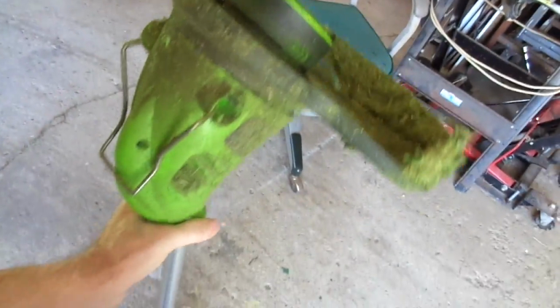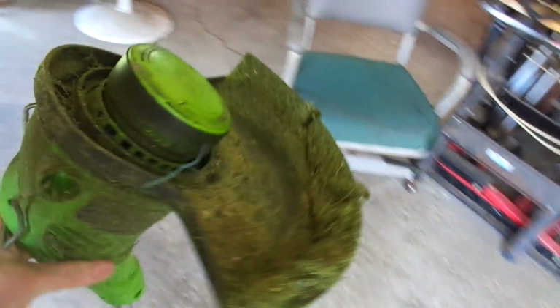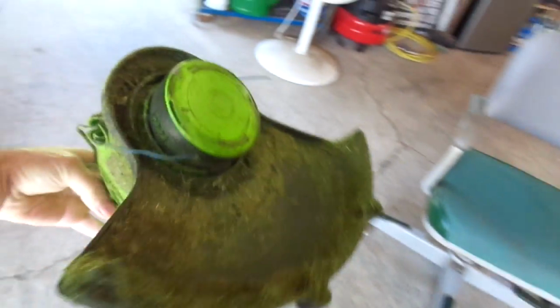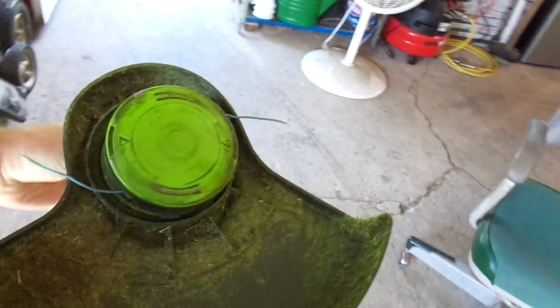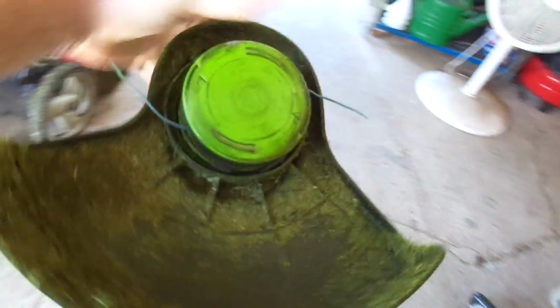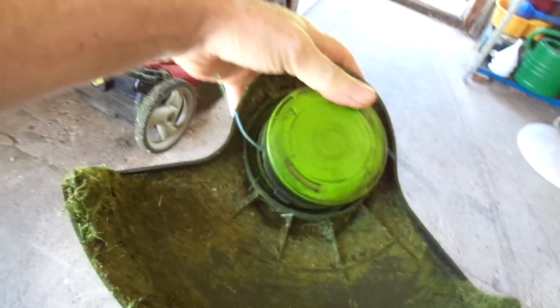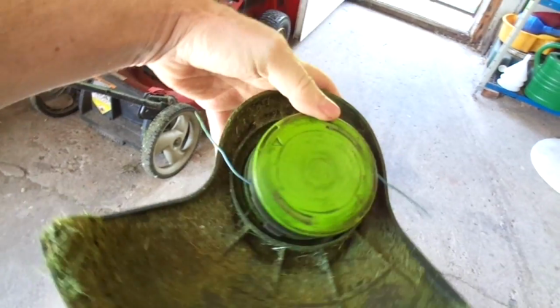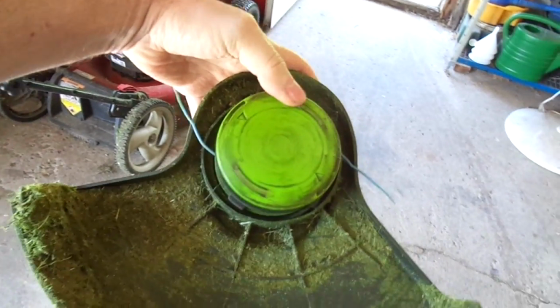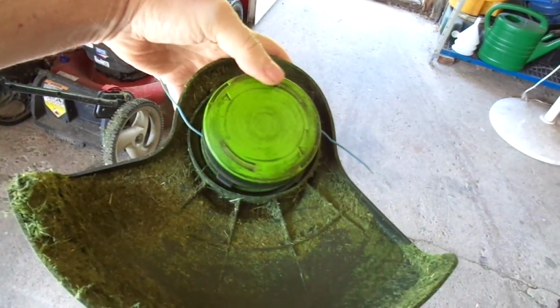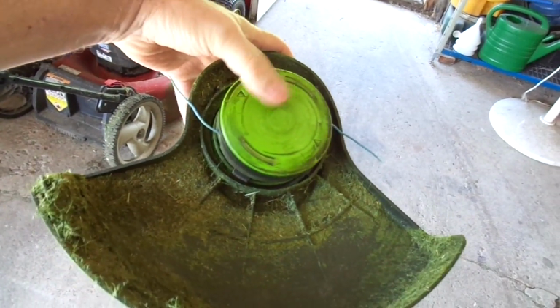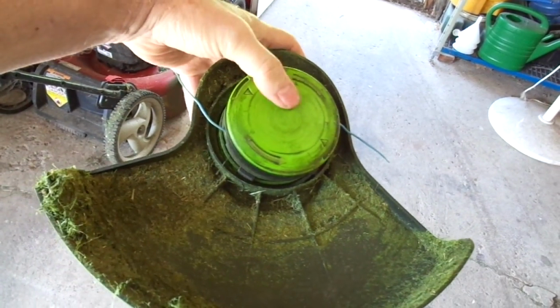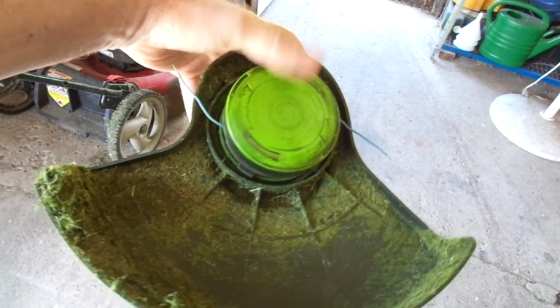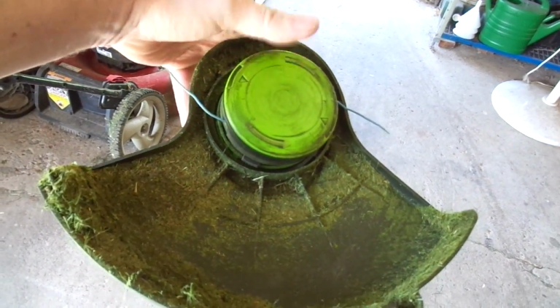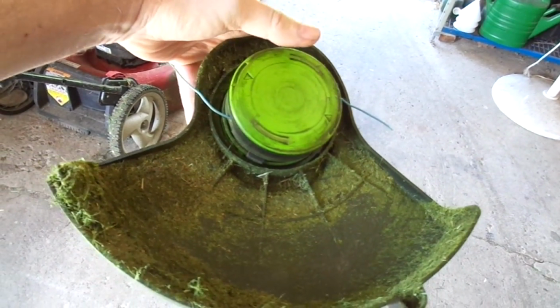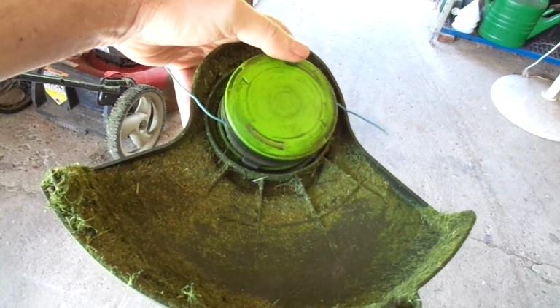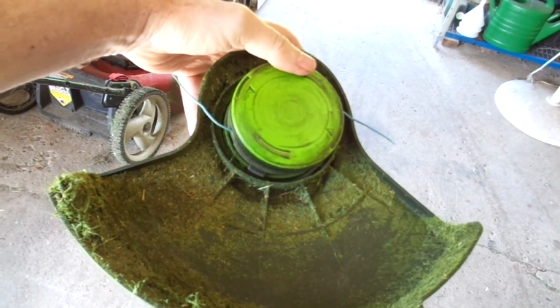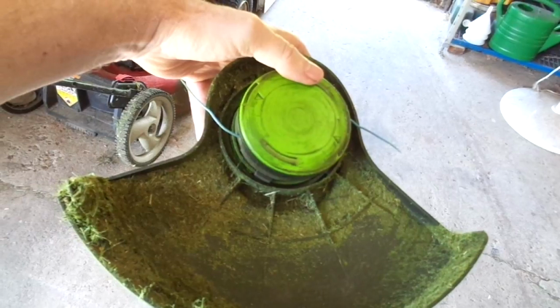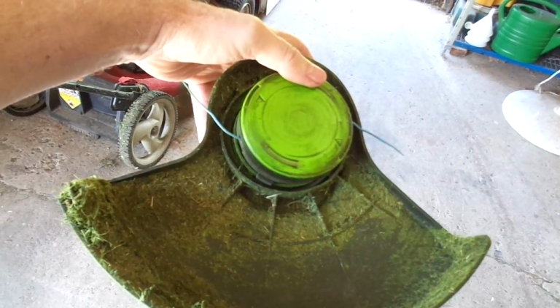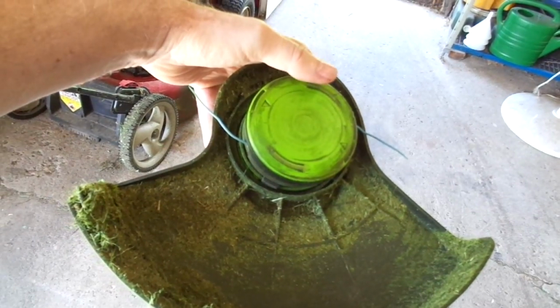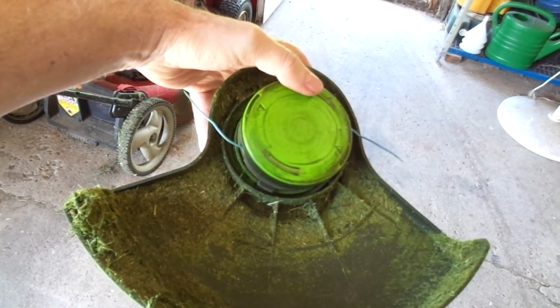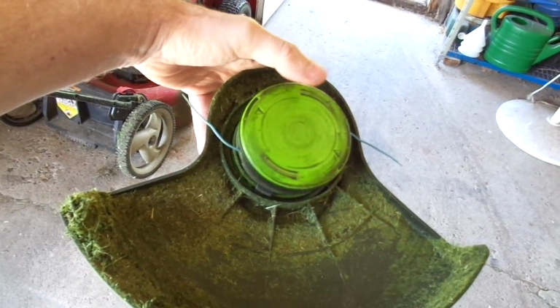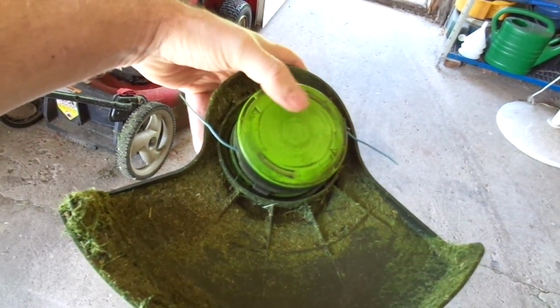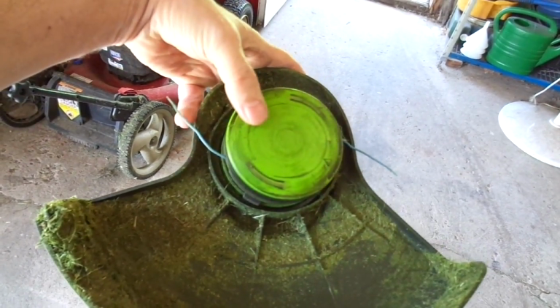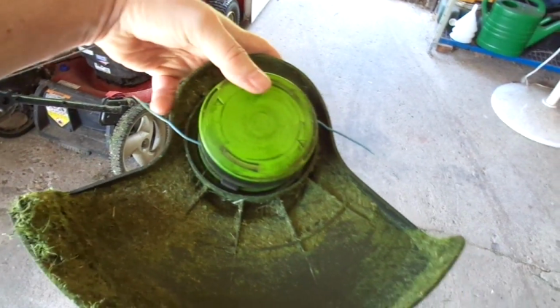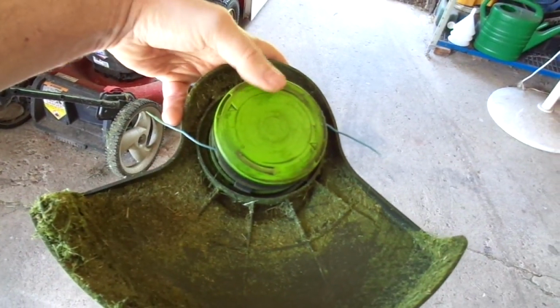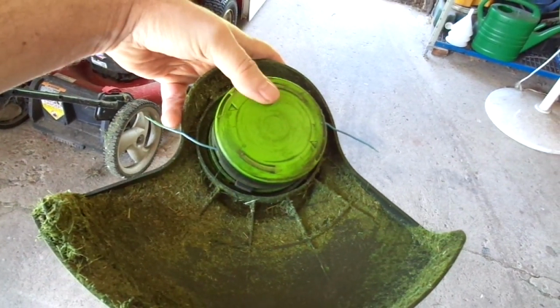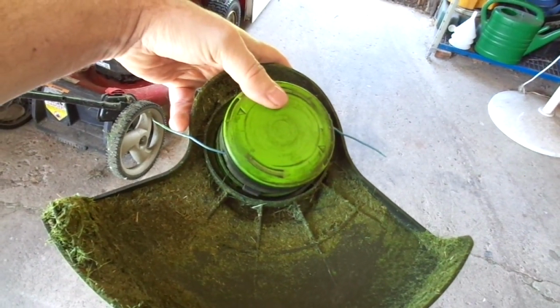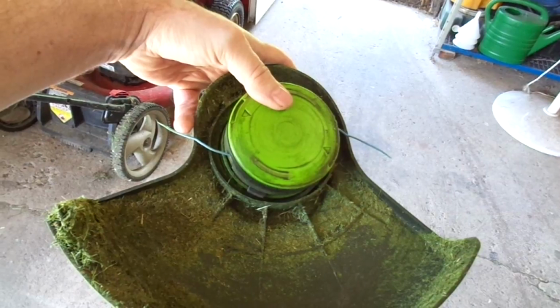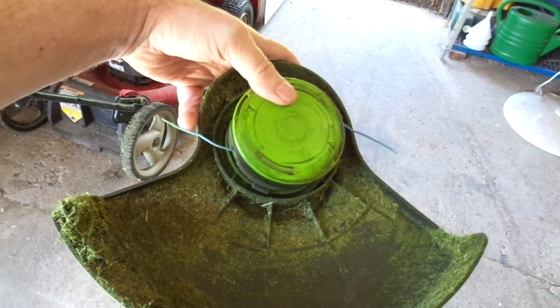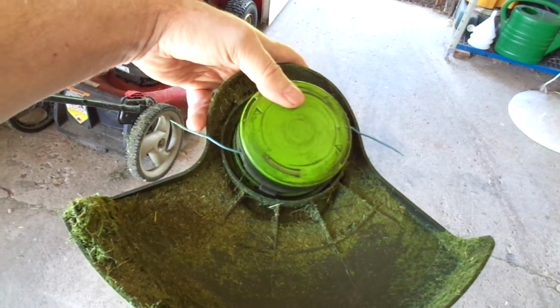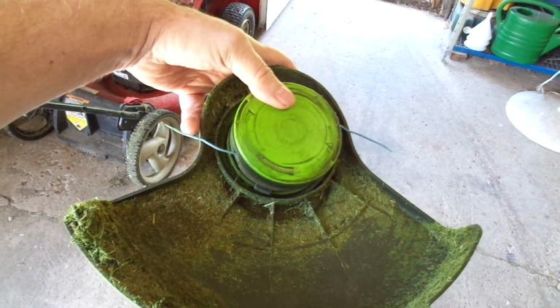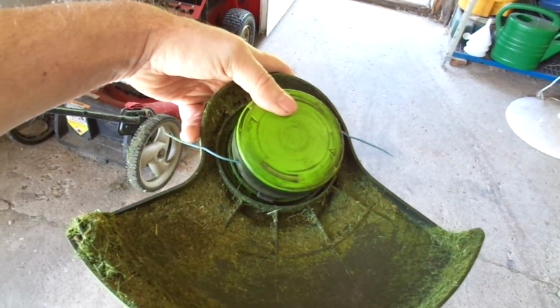It's got this feed system. When you speed up the head unit and then let off and it slows back down again, it makes a little clicking sound and feeds out exactly one quarter inch of line each time.